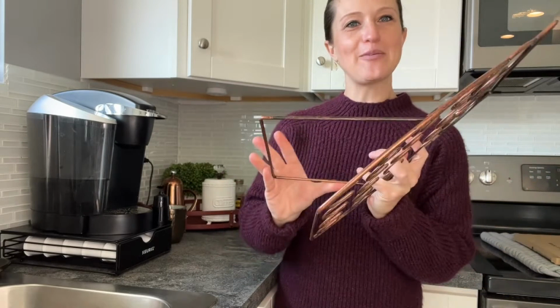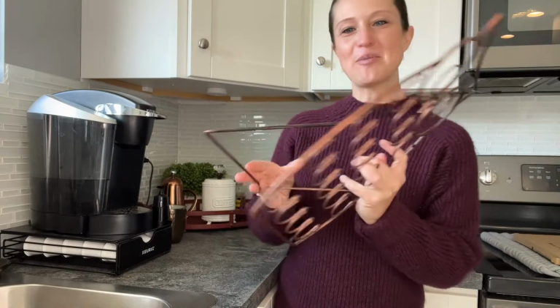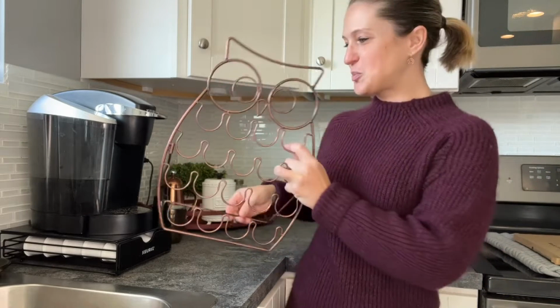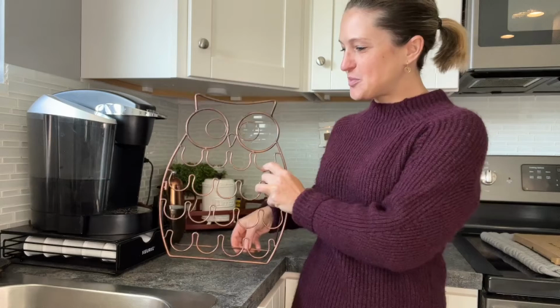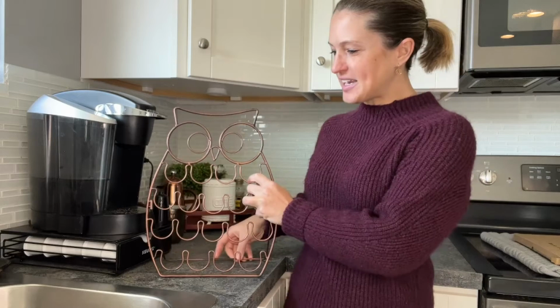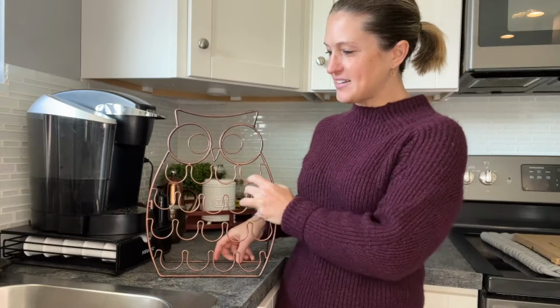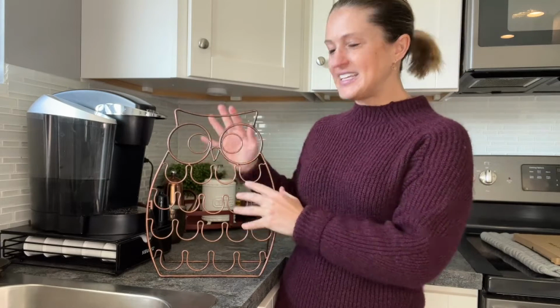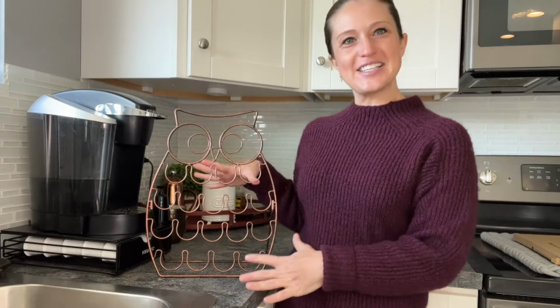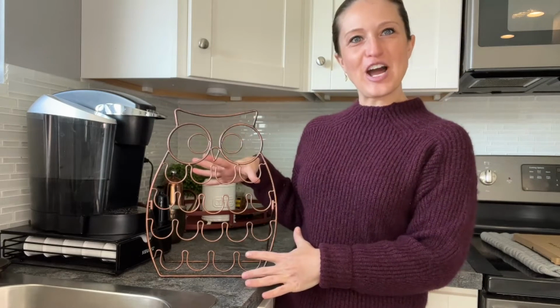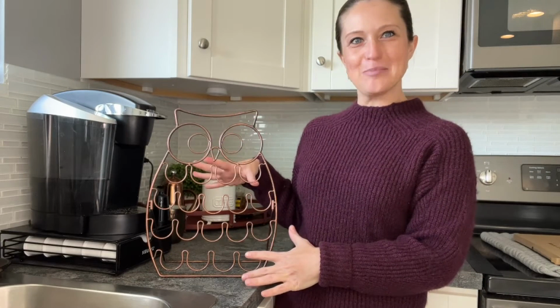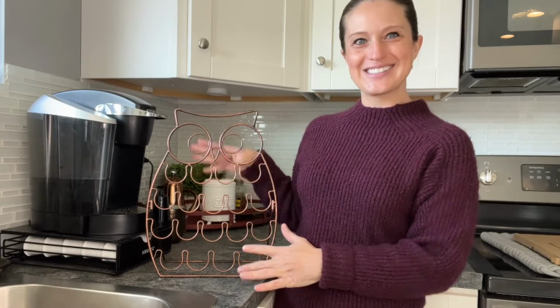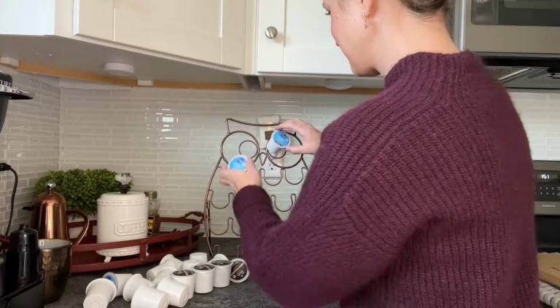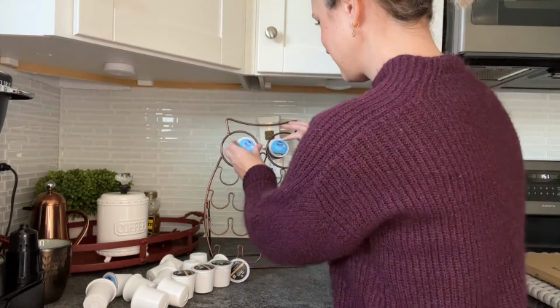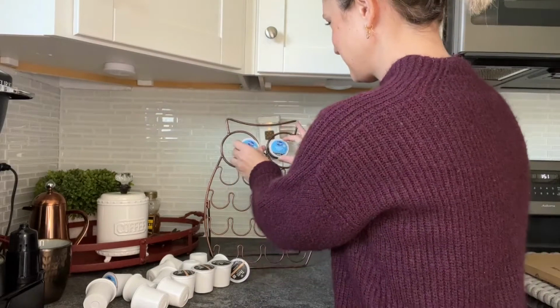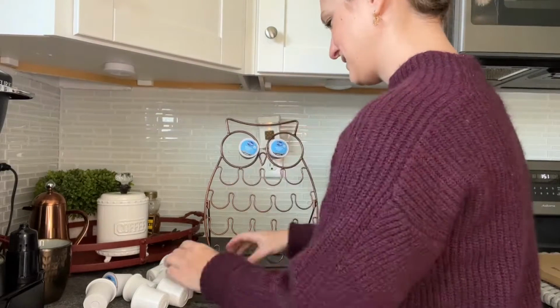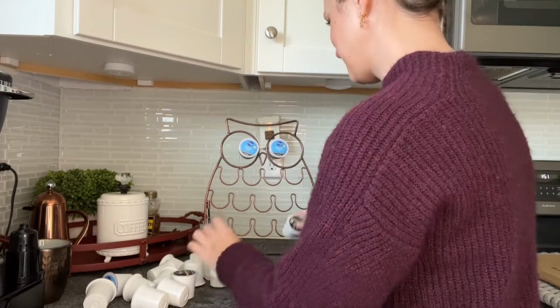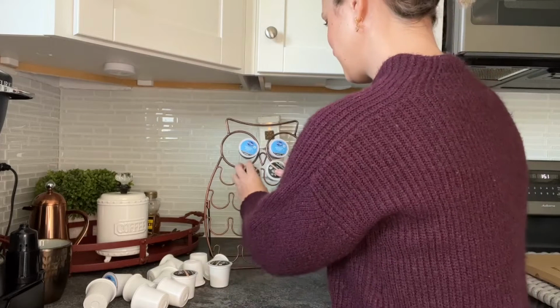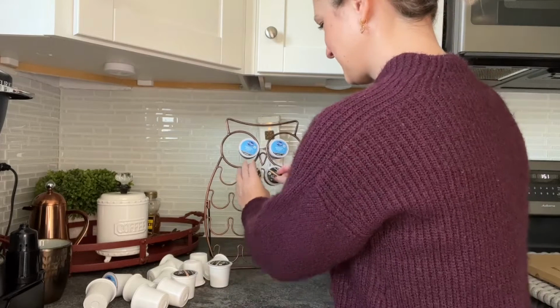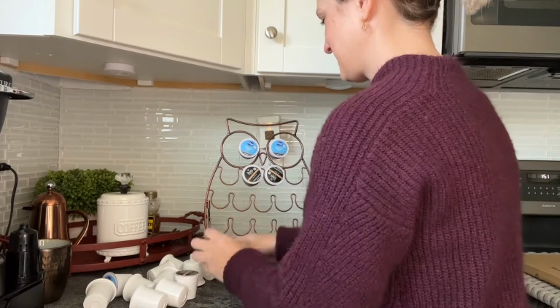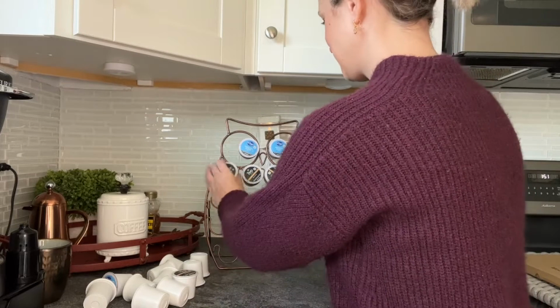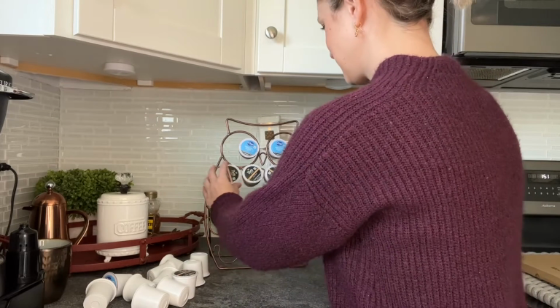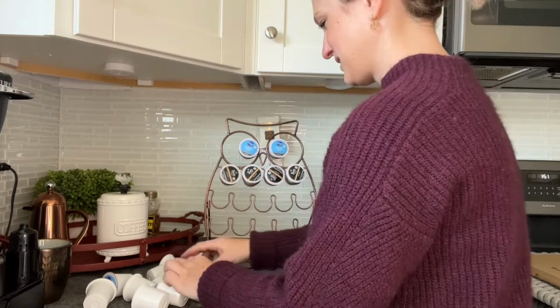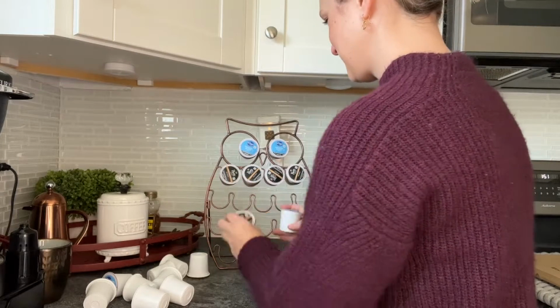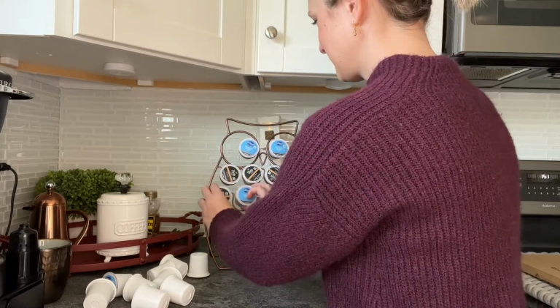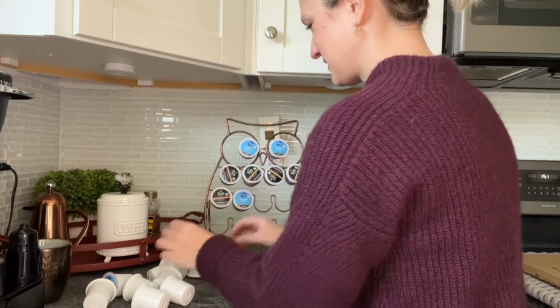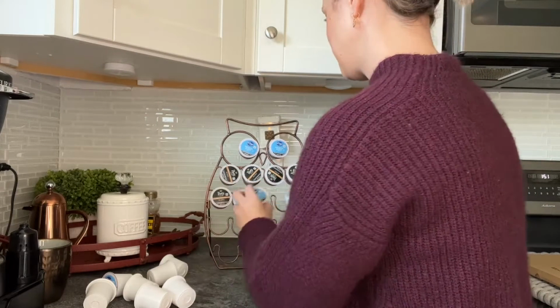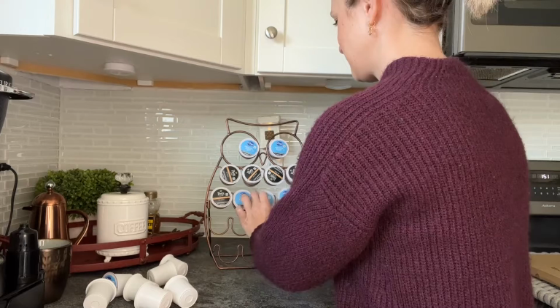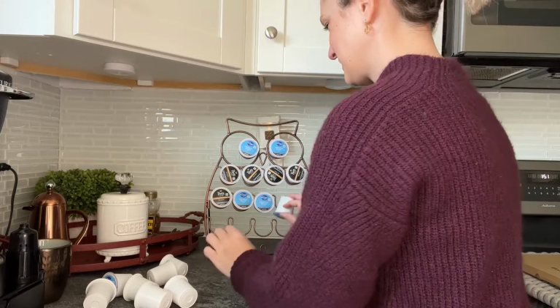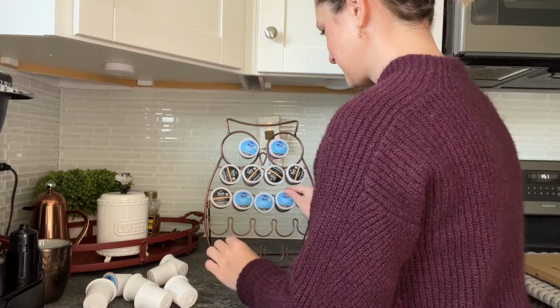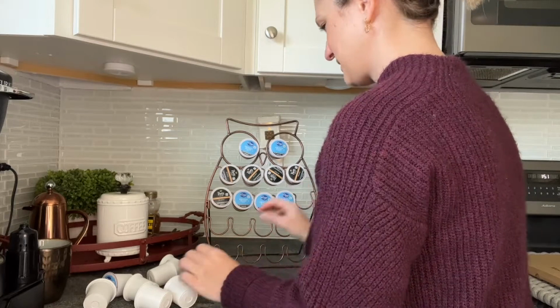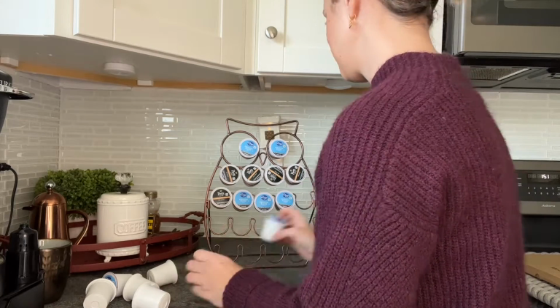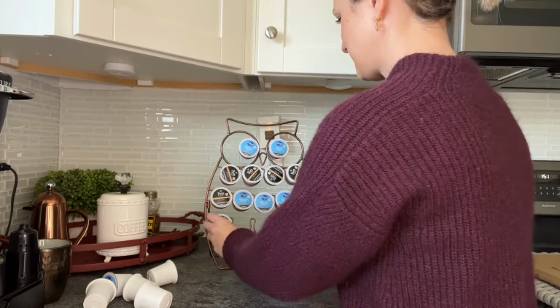Now we have that back support so we can set it down and easily see all of our coffee cups. I'm going to place a variety of different coffee pods in here. This can hold up to 20 pods and the size of it is 36 centimeters high by 28 centimeters wide.